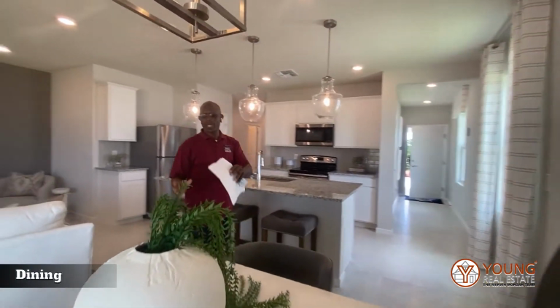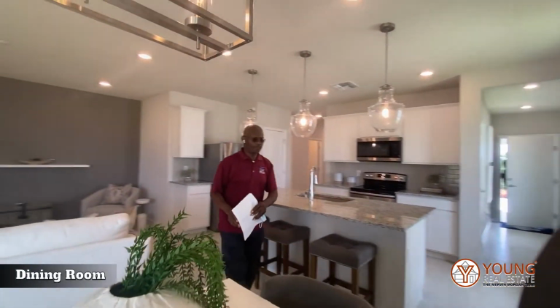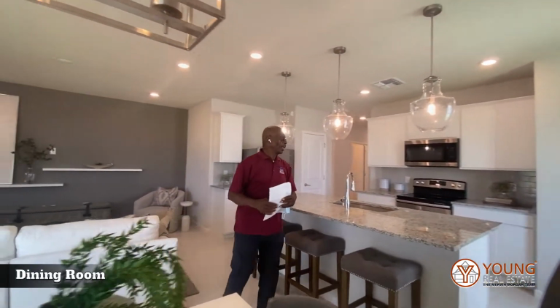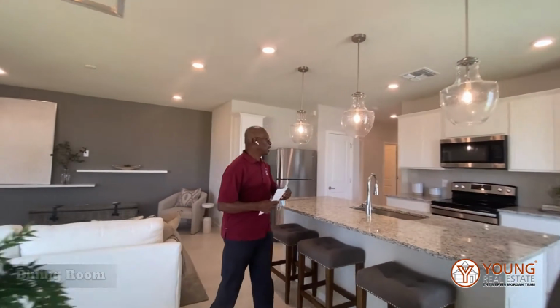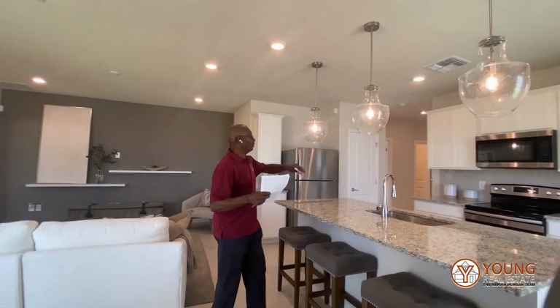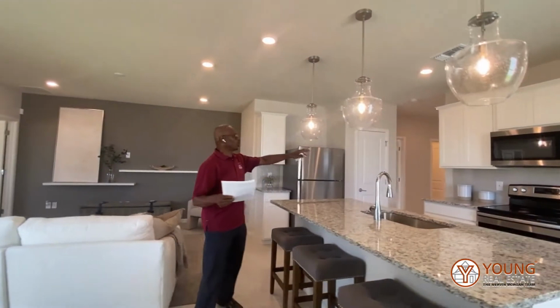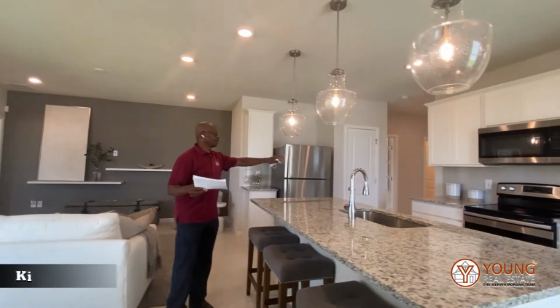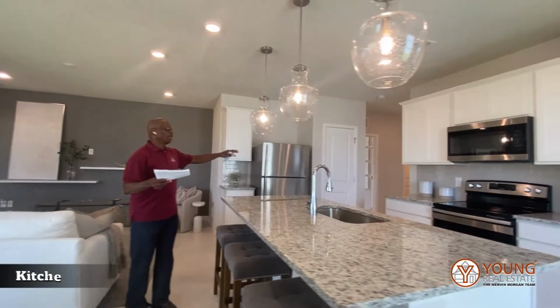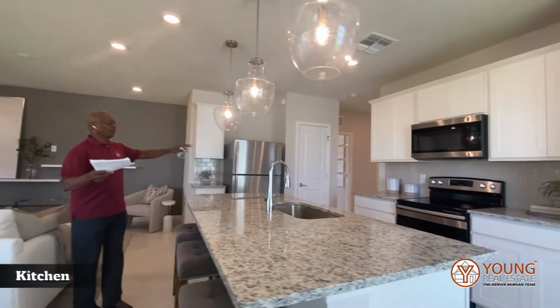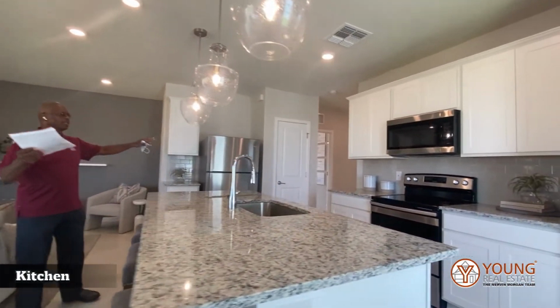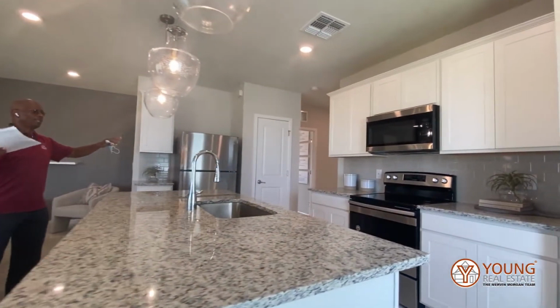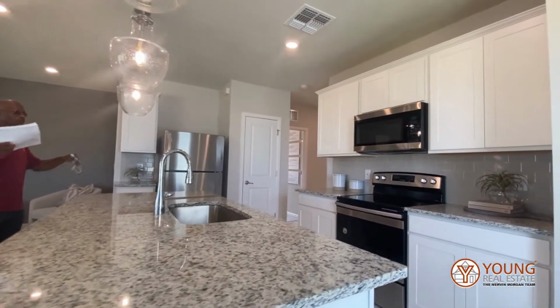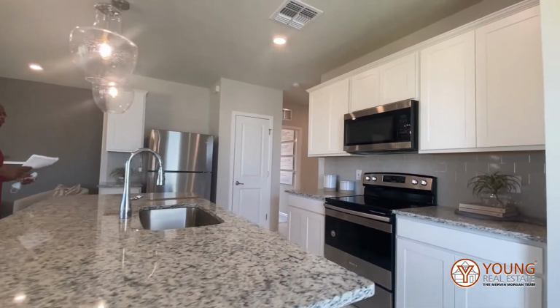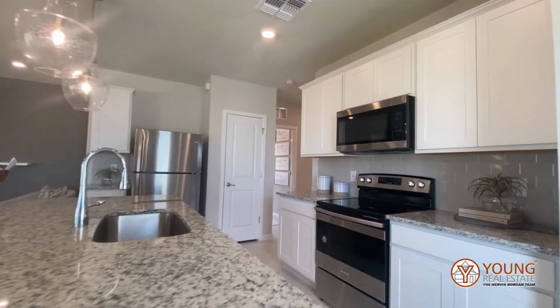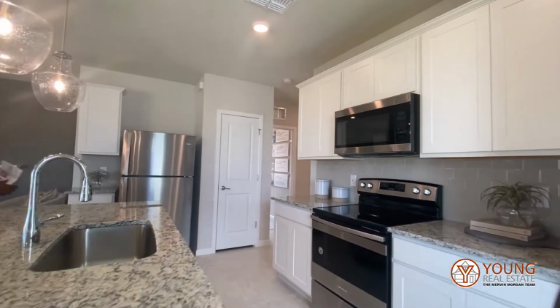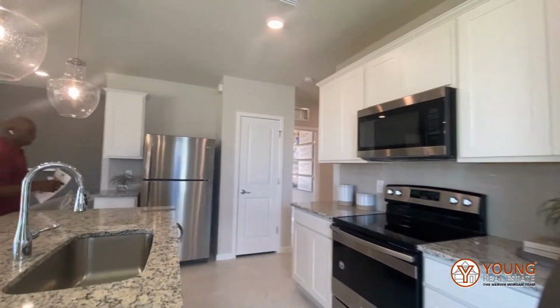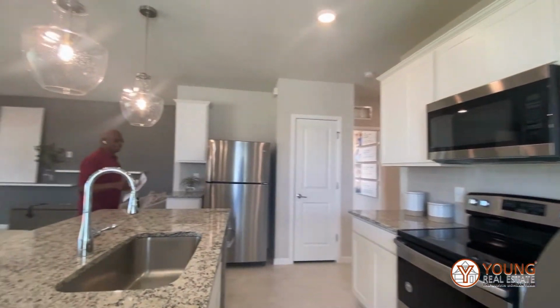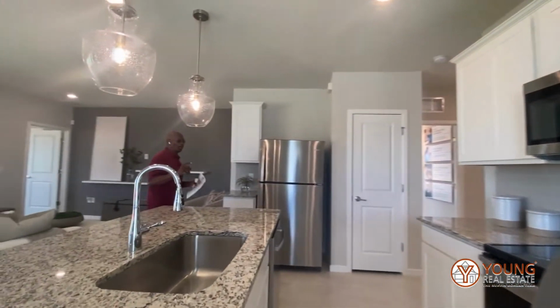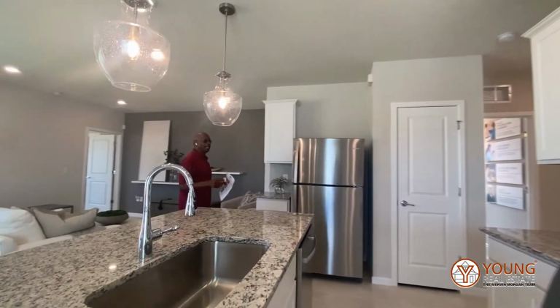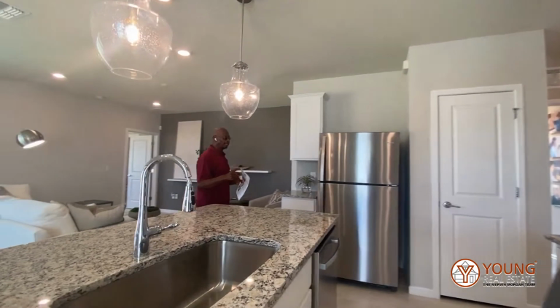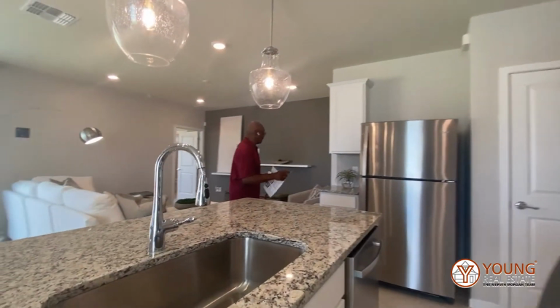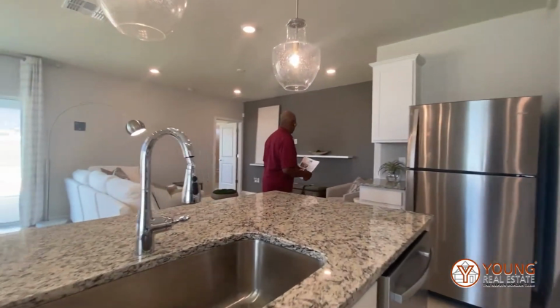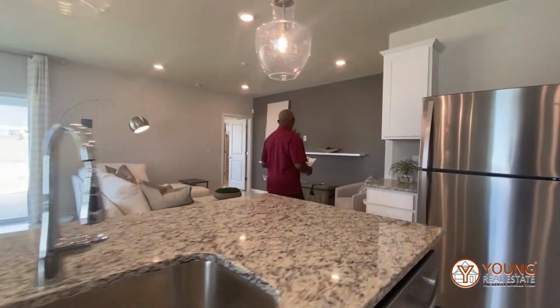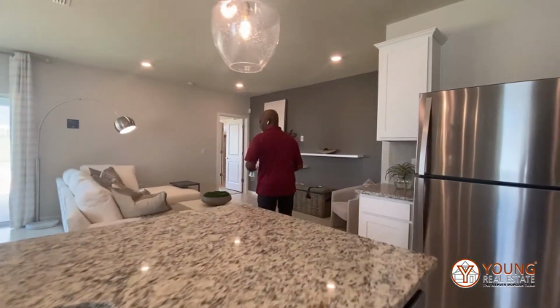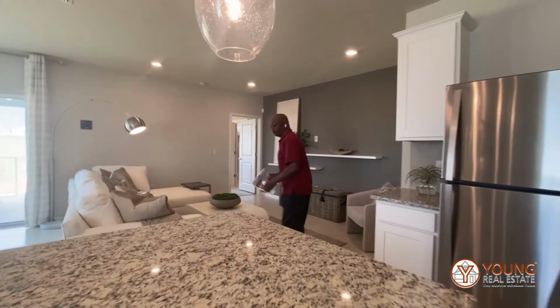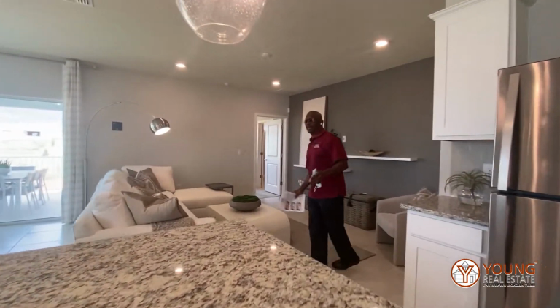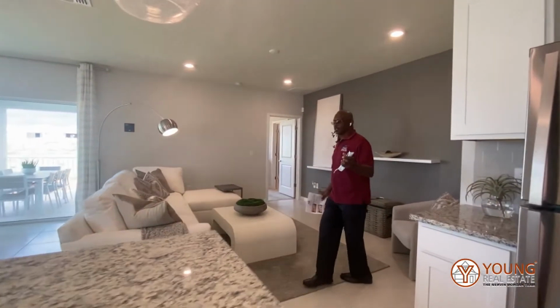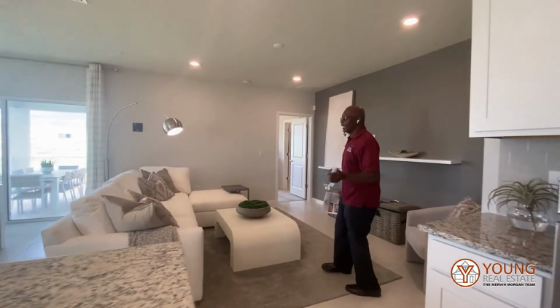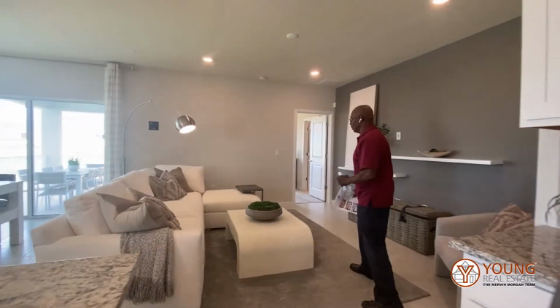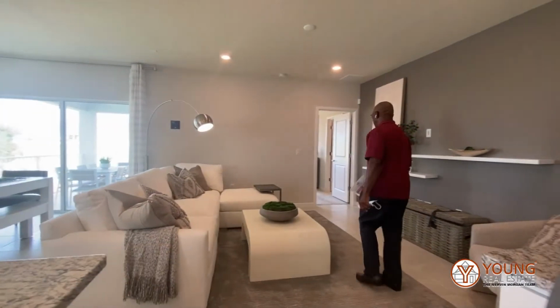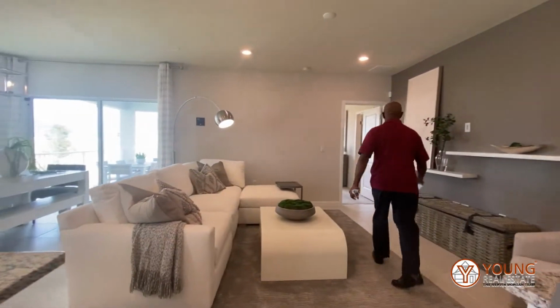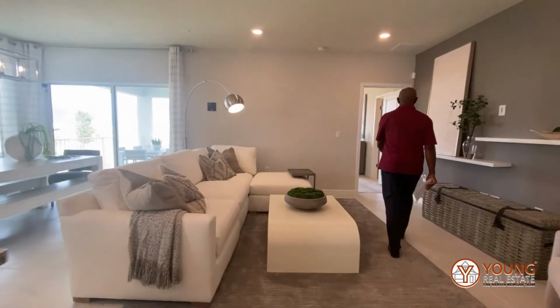Here we have the kitchen. By the way, this is a 1,582 square foot house, and you can see how well it is laid out. Follow me — I'd like to take you into the master bedroom.